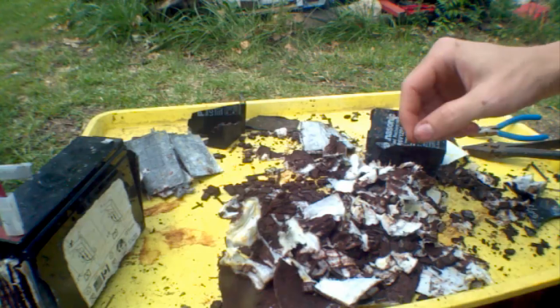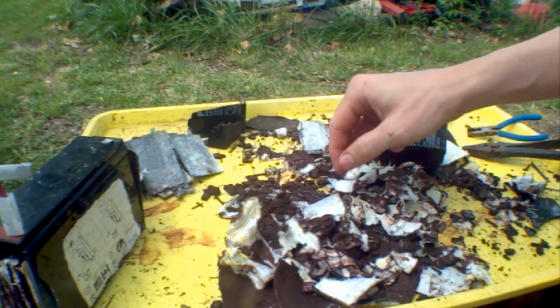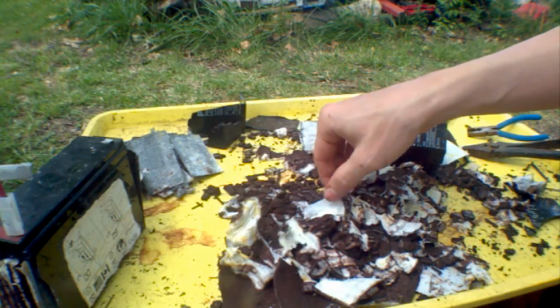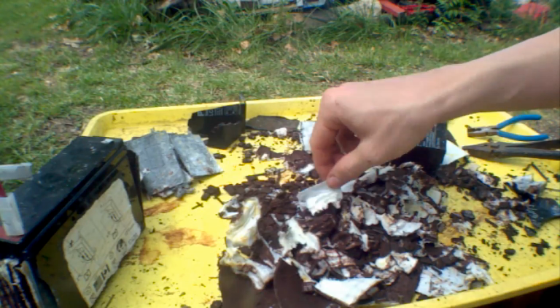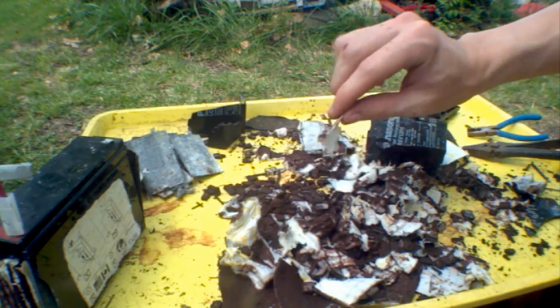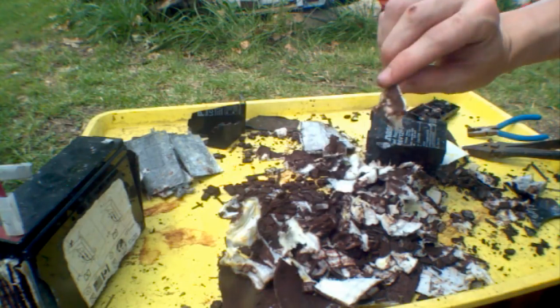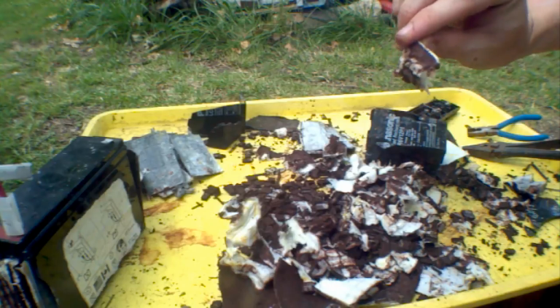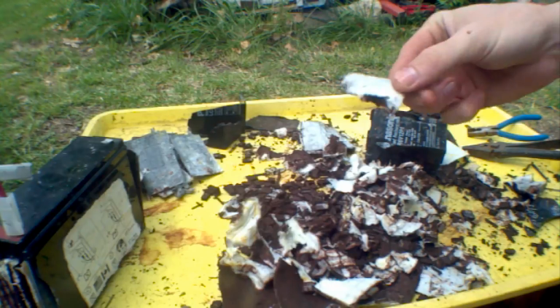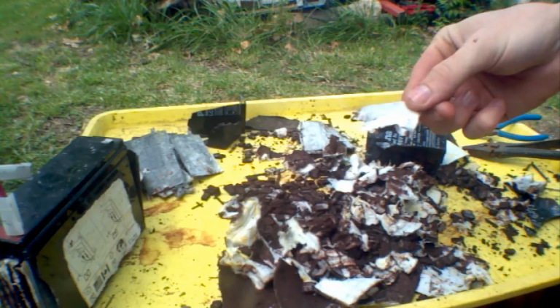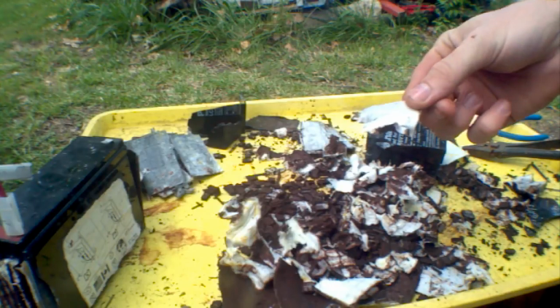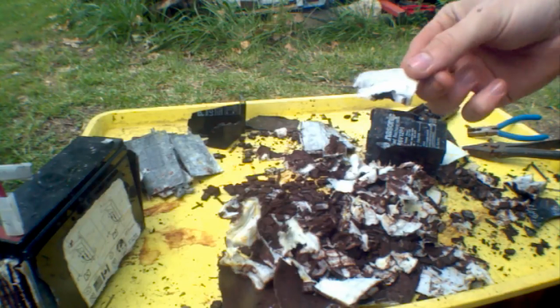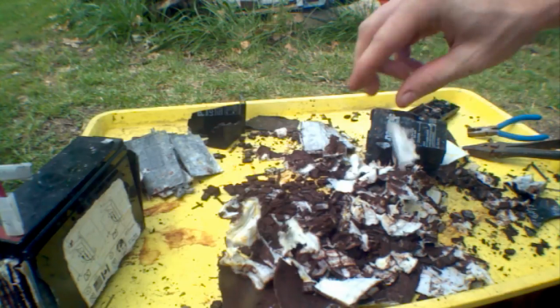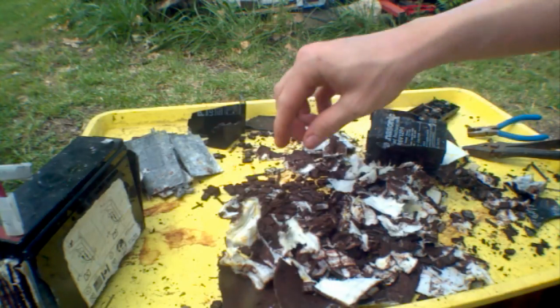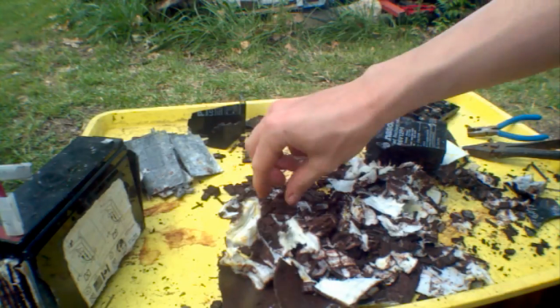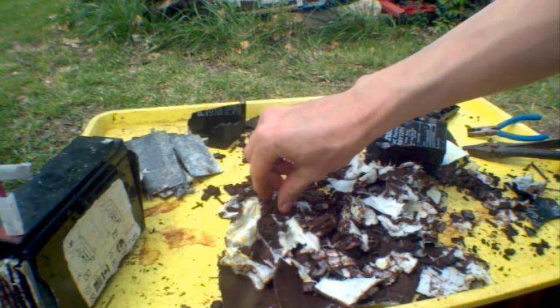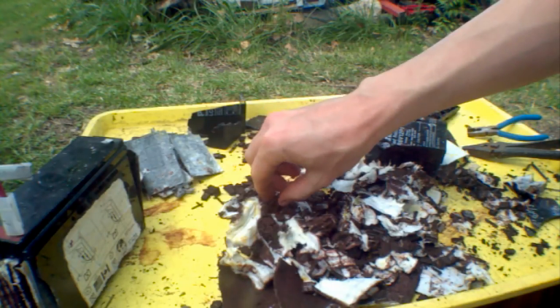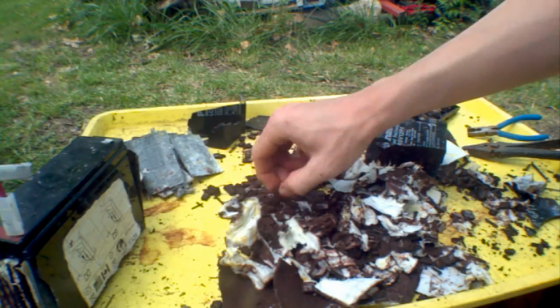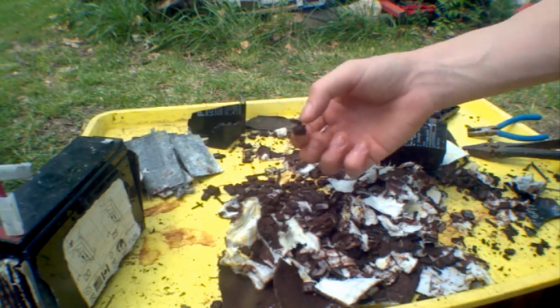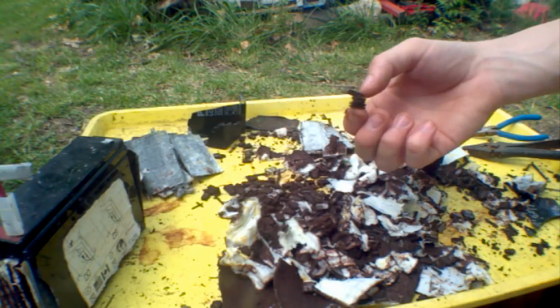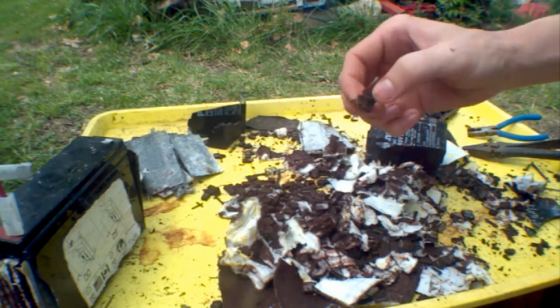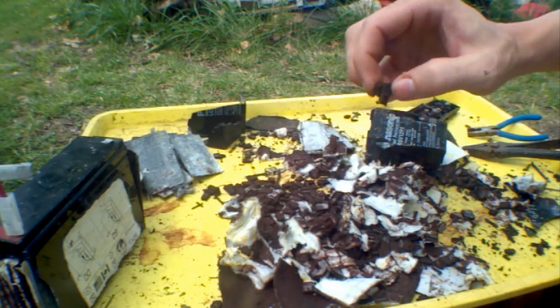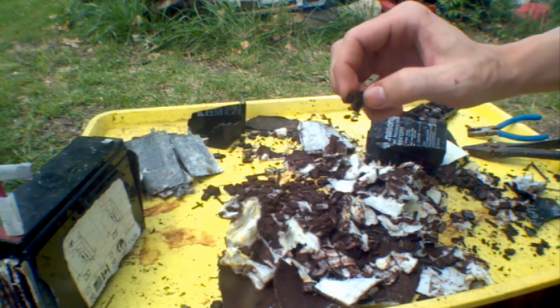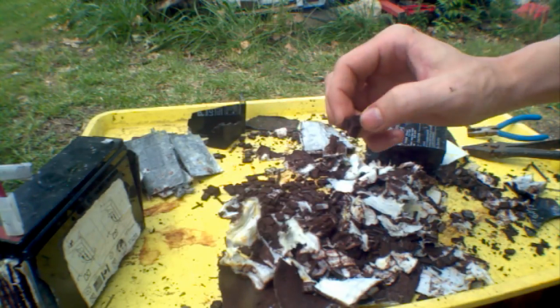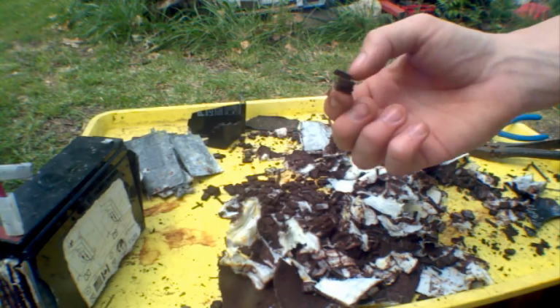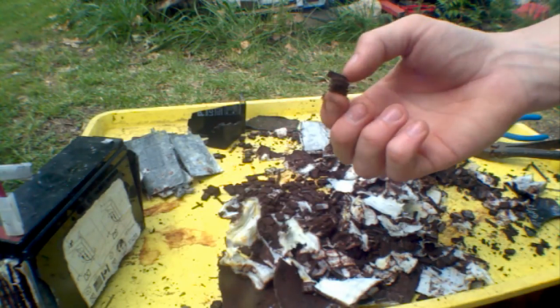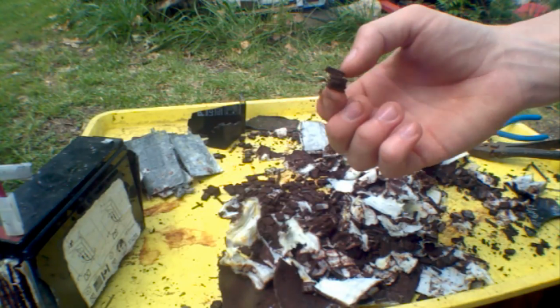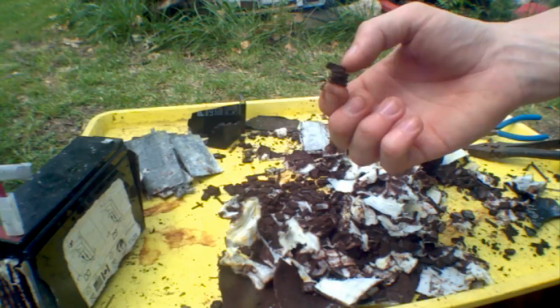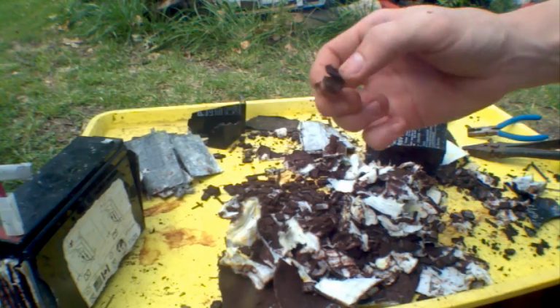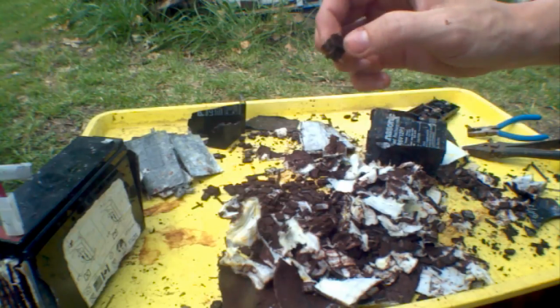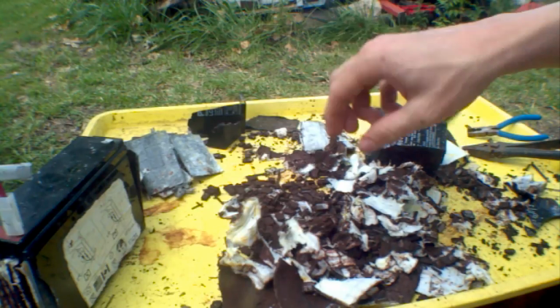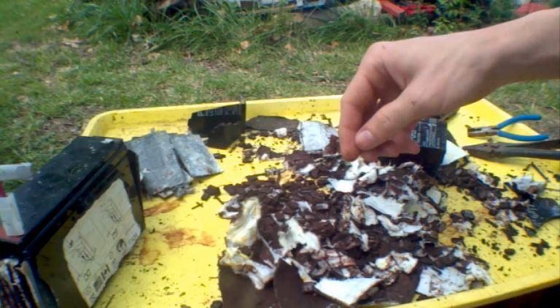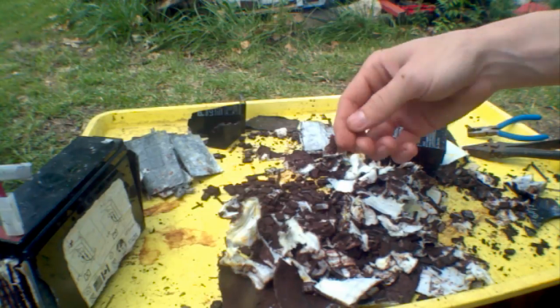So in the end, we have a glass mat on the inside. We have acid-soaked lead oxide, which is really brownish looking.